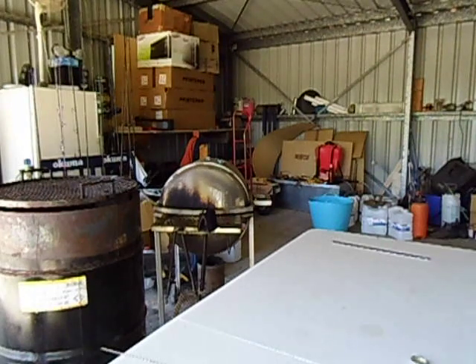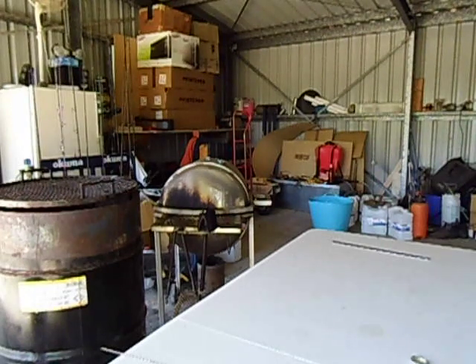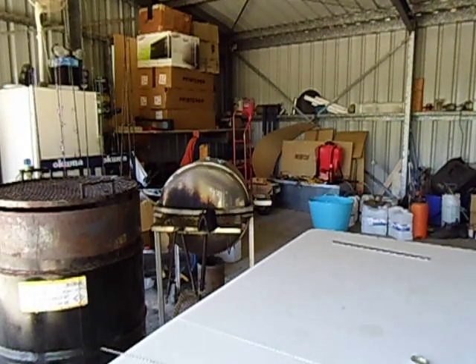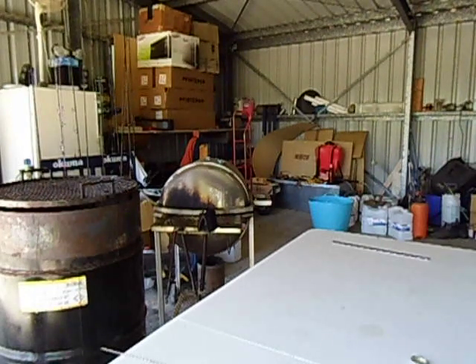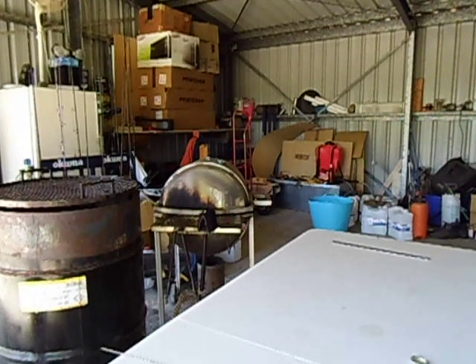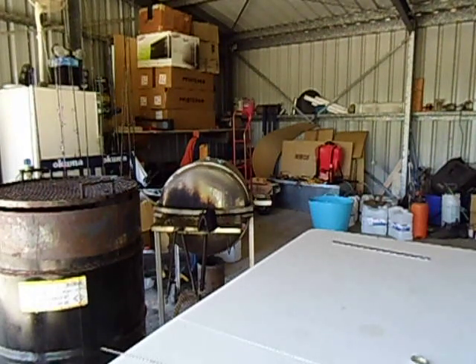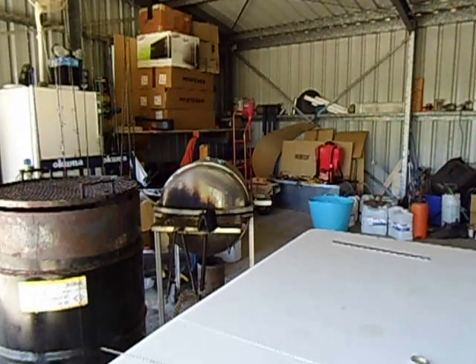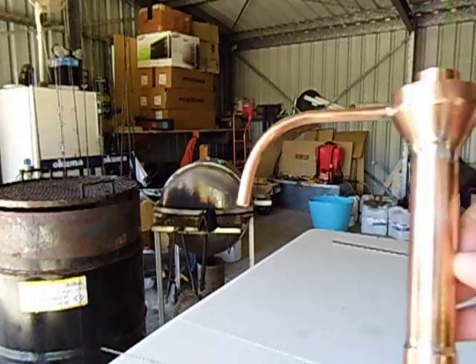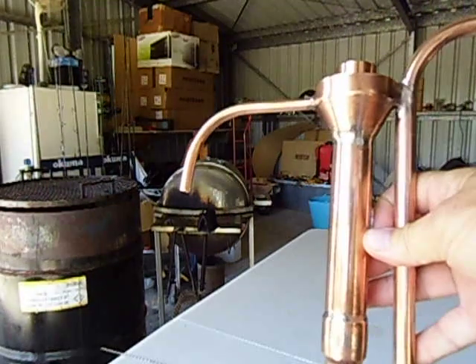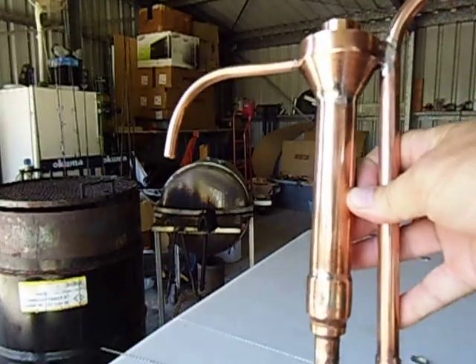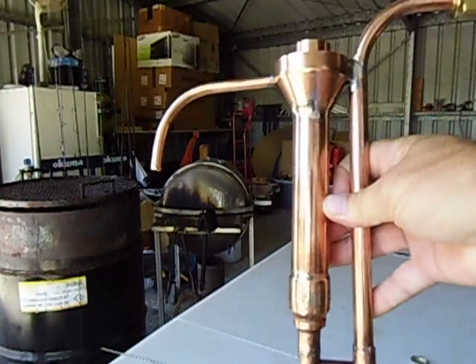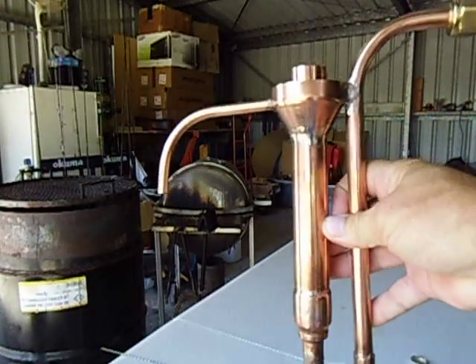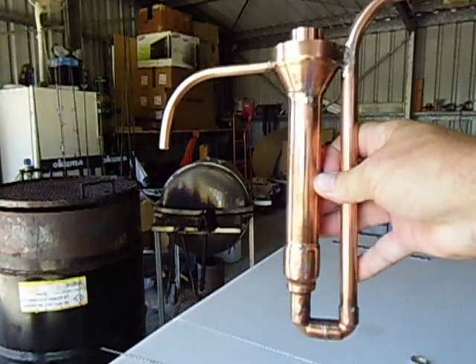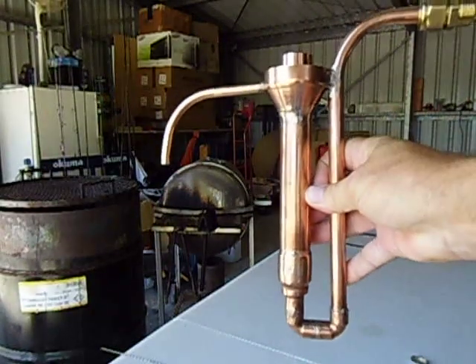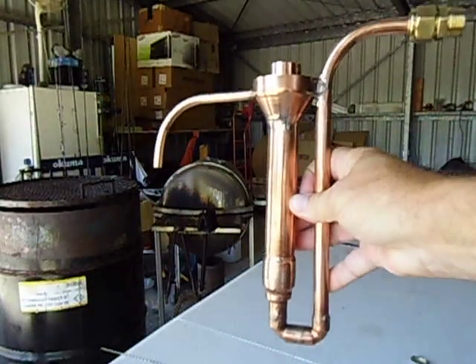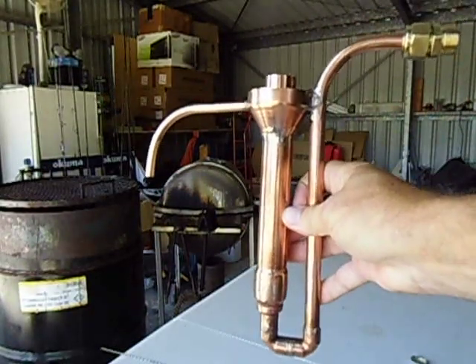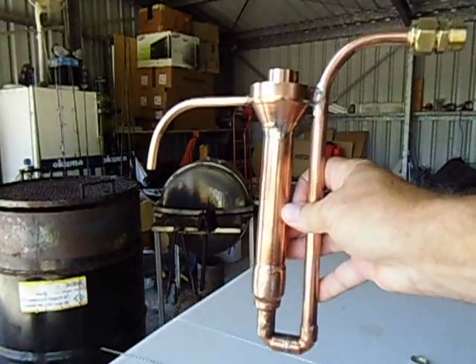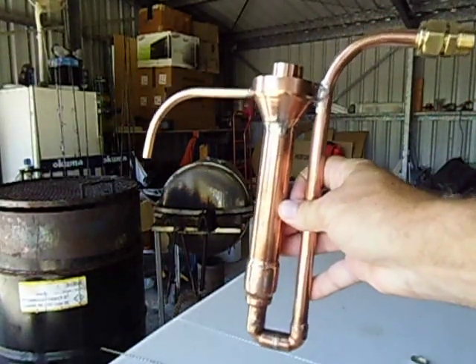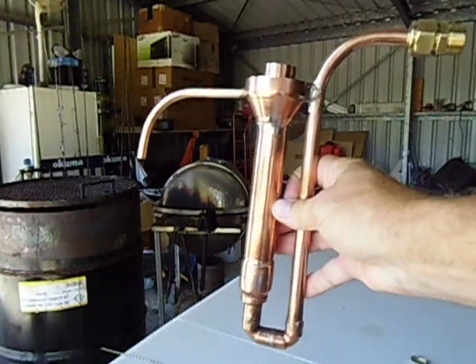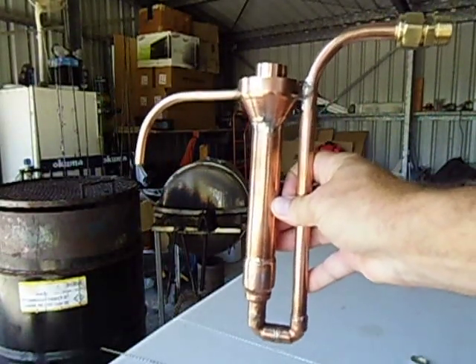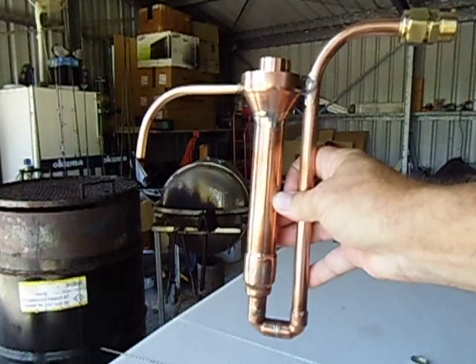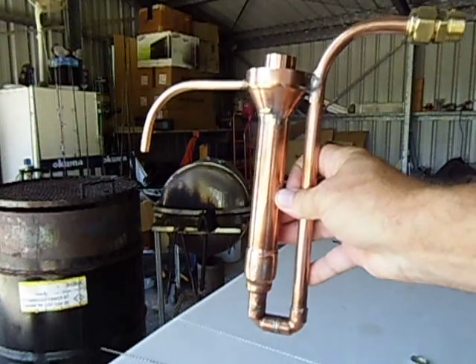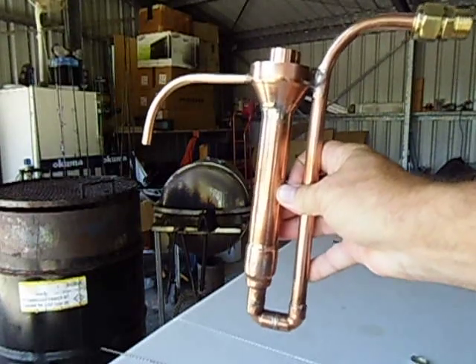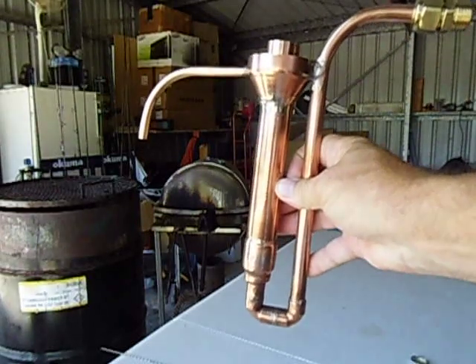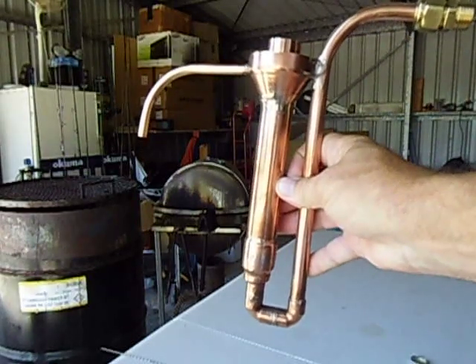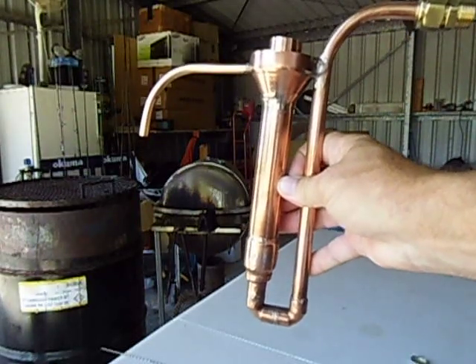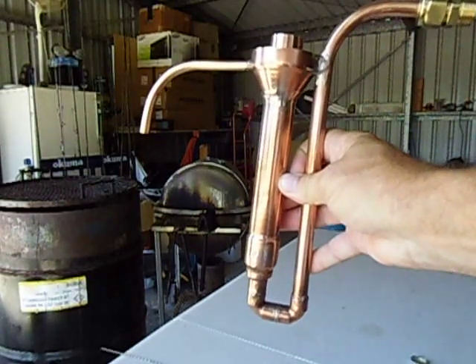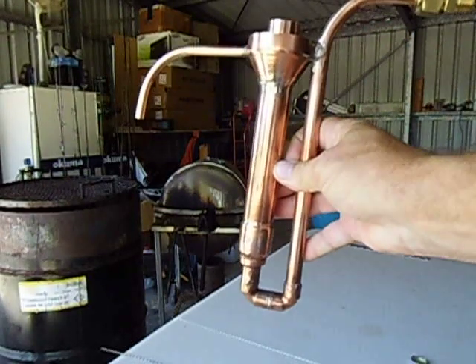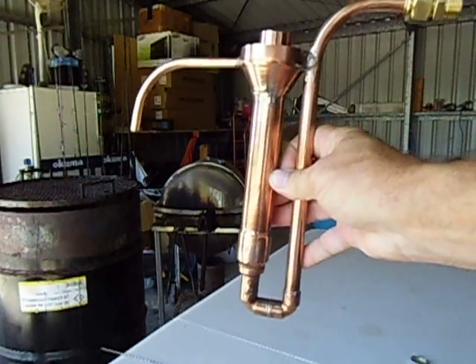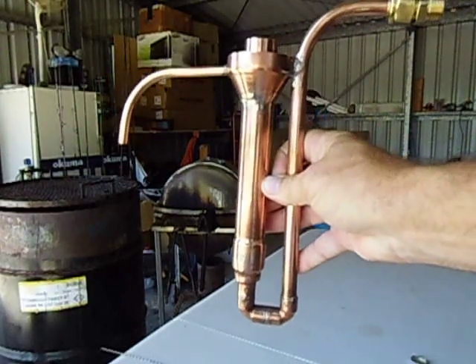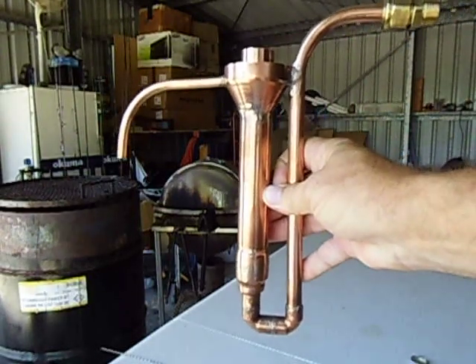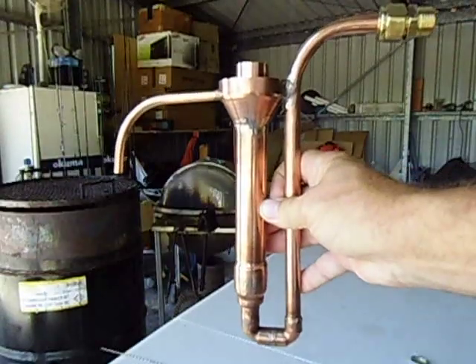Good day Youtubers, I just want to show you this new parrot I made. It's a little bit of an improvement of the previous one I made. This one only takes 100ml where the previous one took about 200ml.